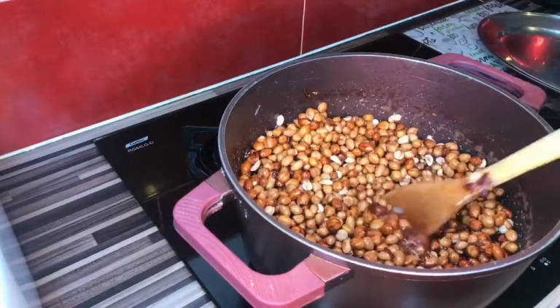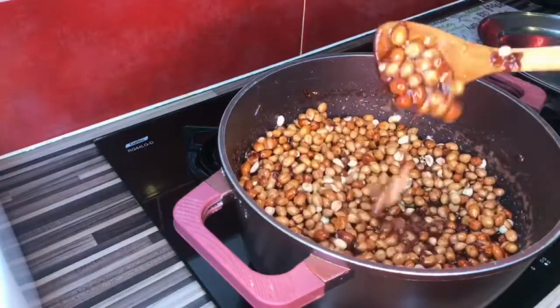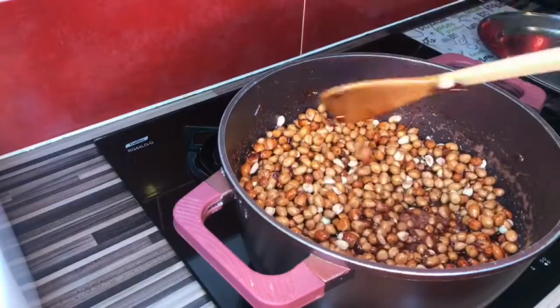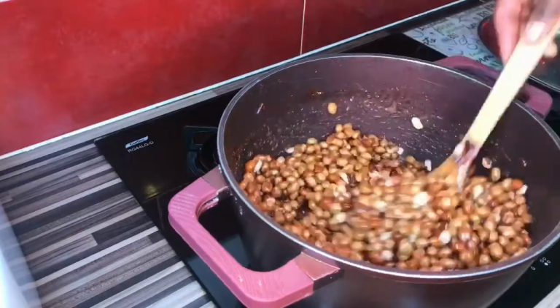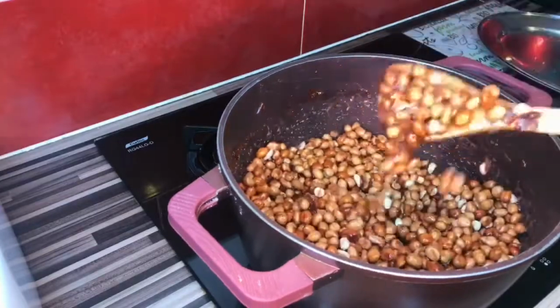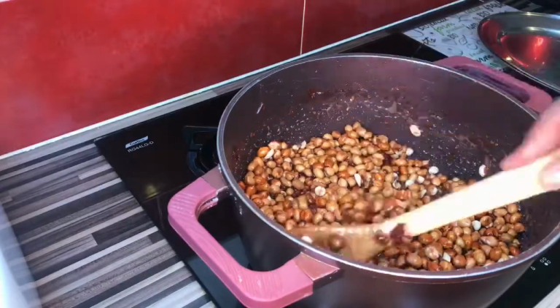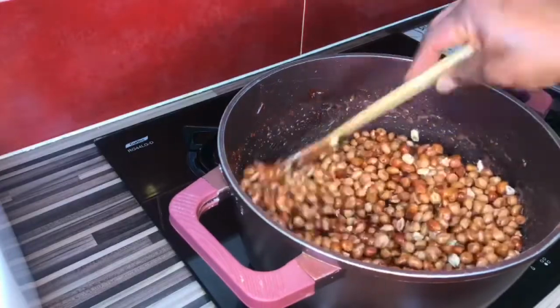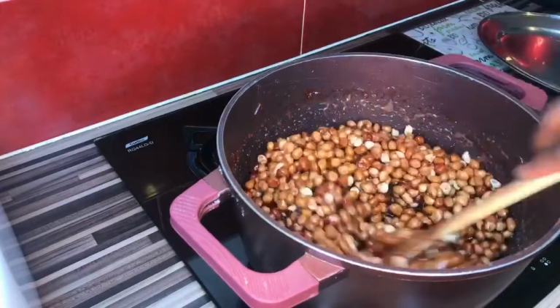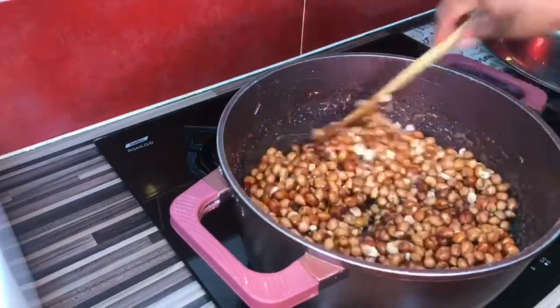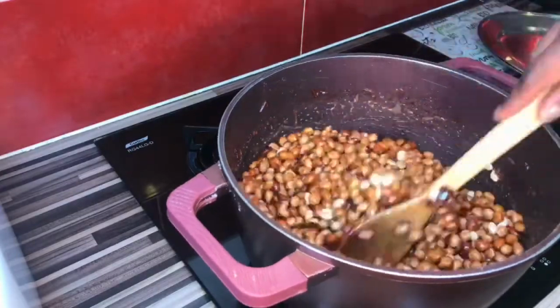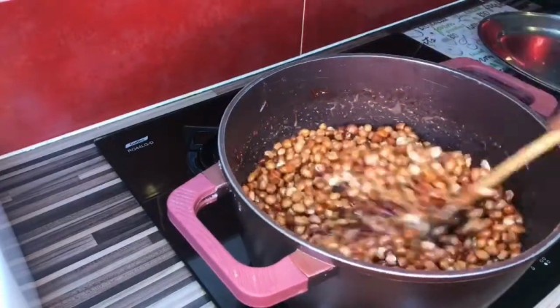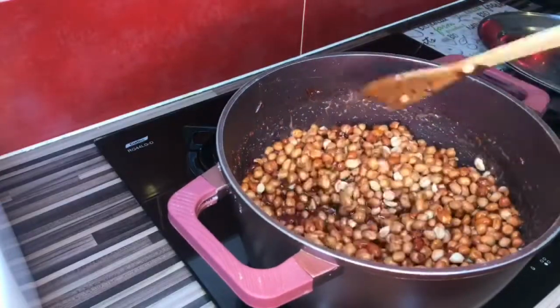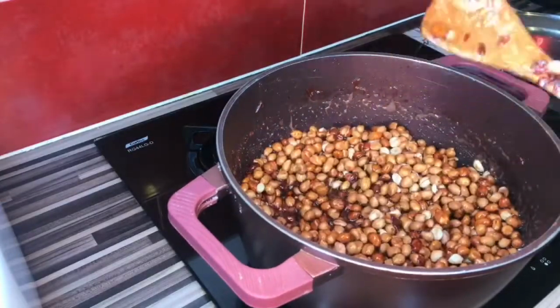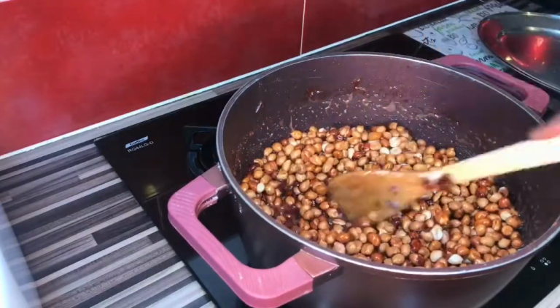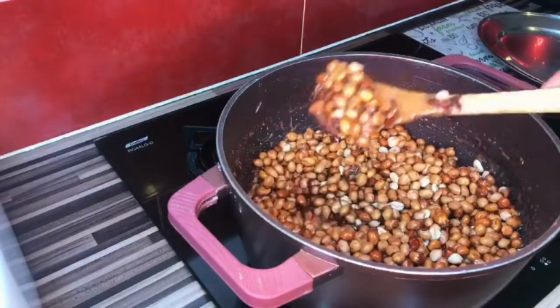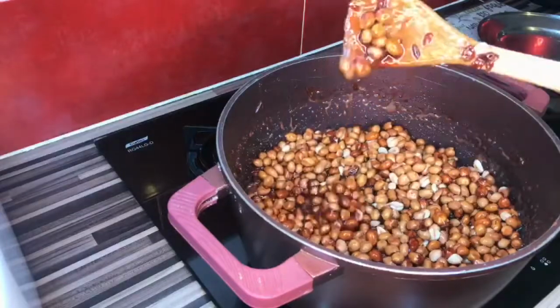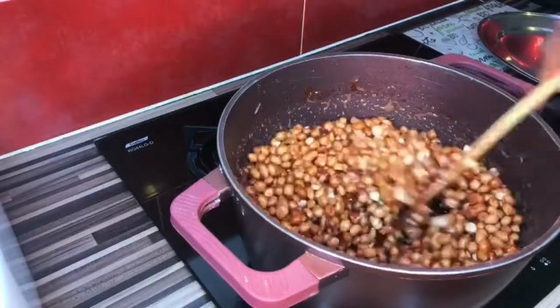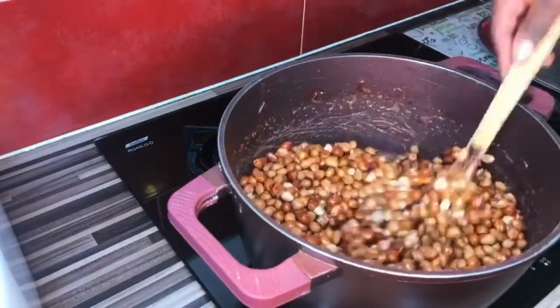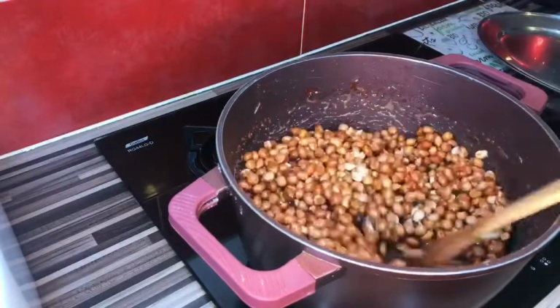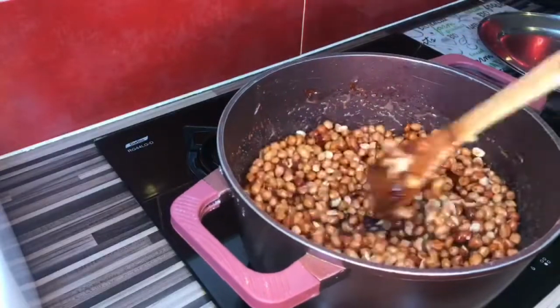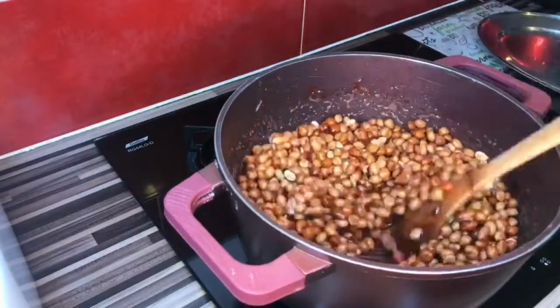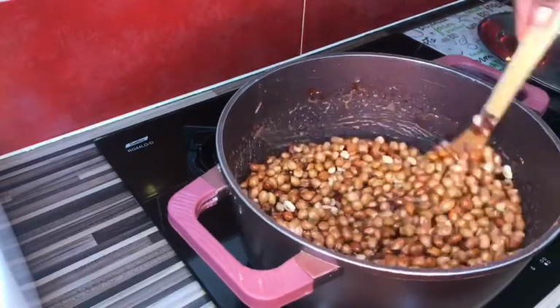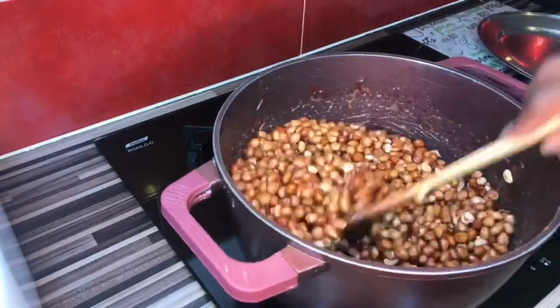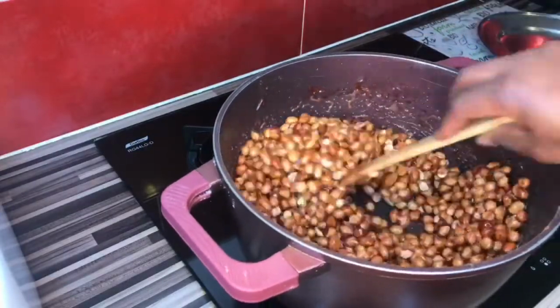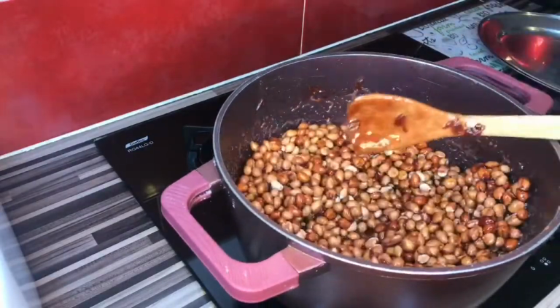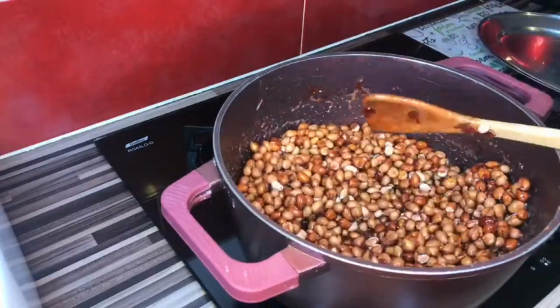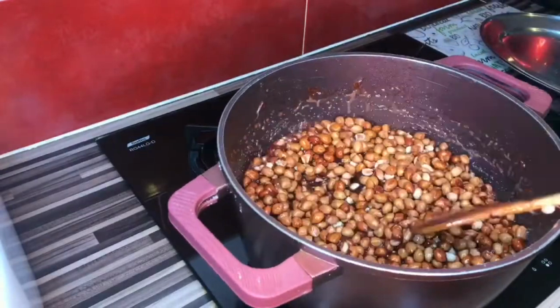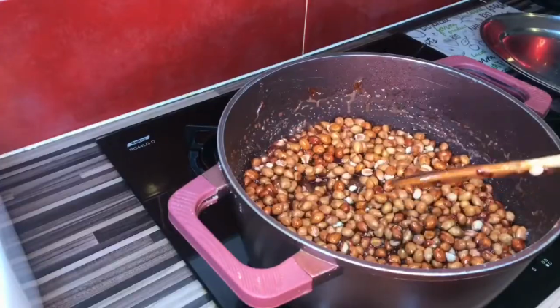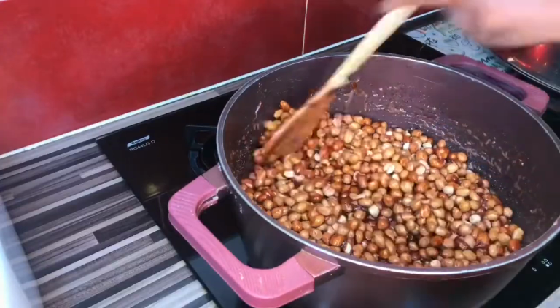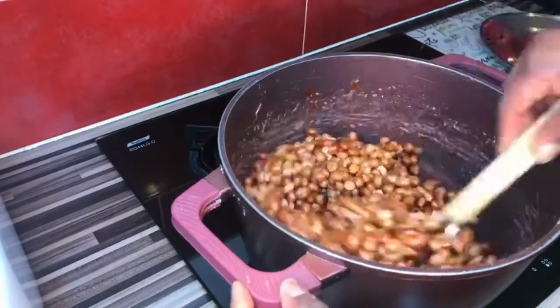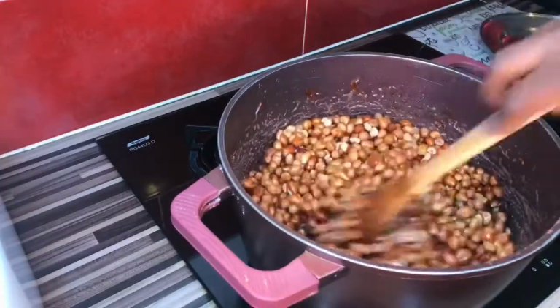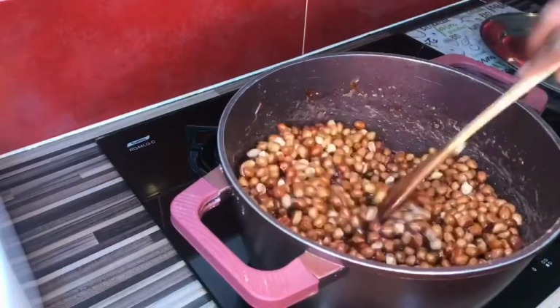As you can see, the water is getting dry, and this is where the real work starts. You have to stir it, because if you leave it, it's going to either burn or get sticky. So you have to make sure you continue stirring.